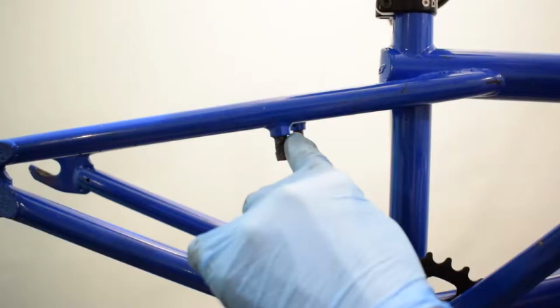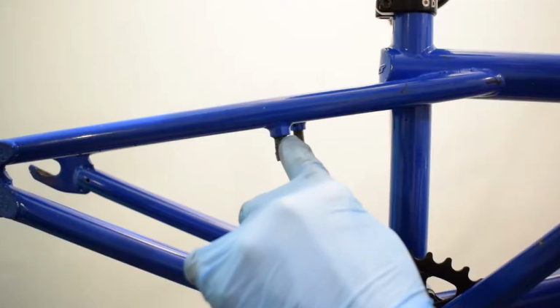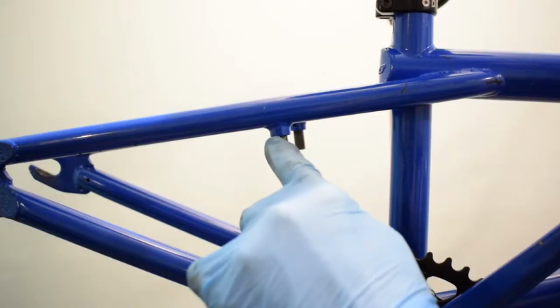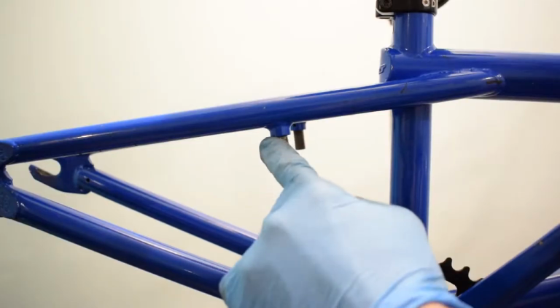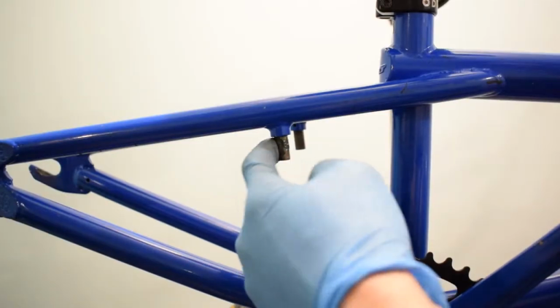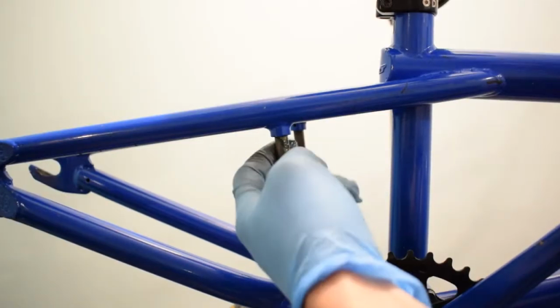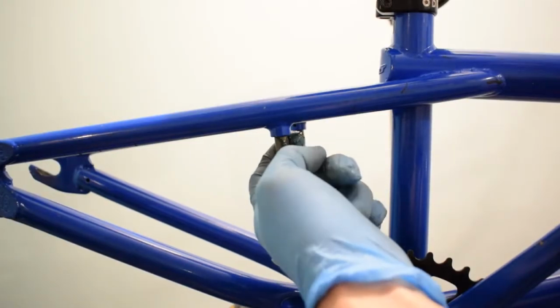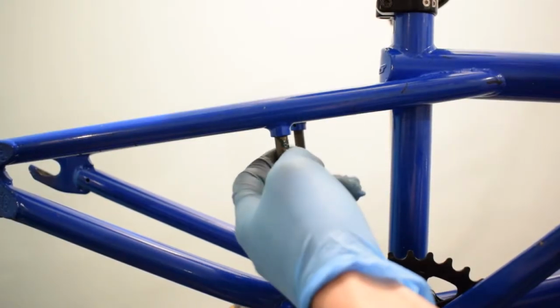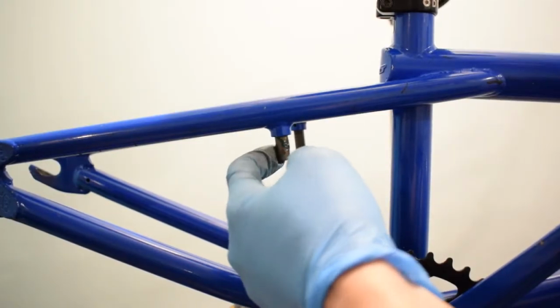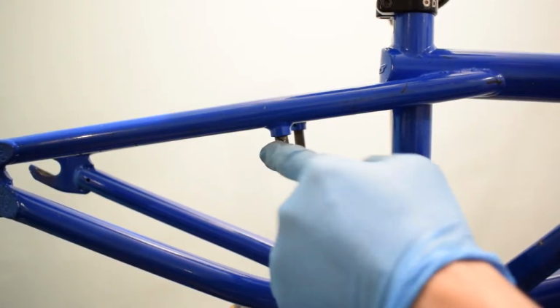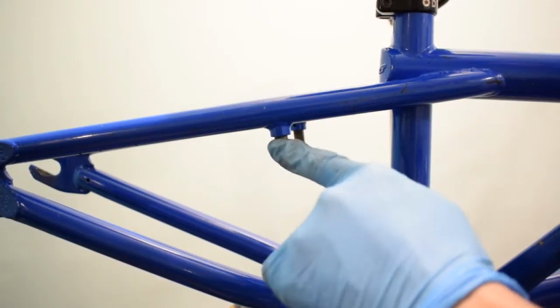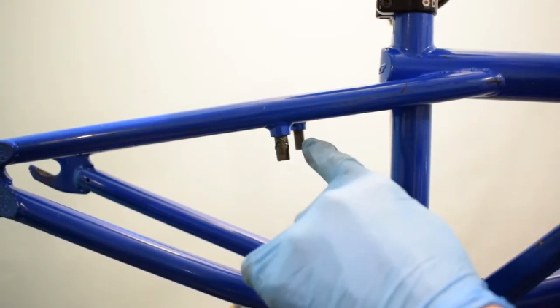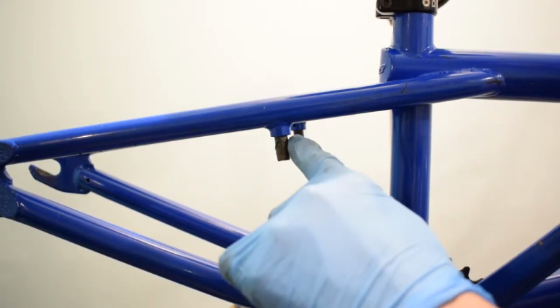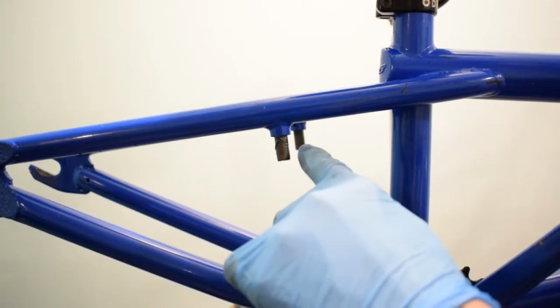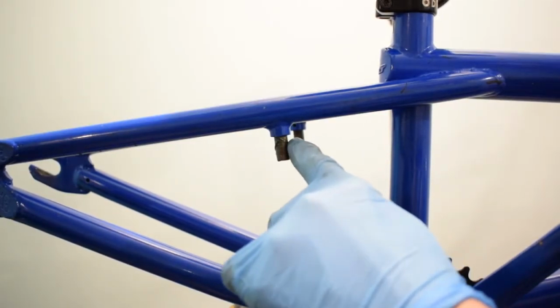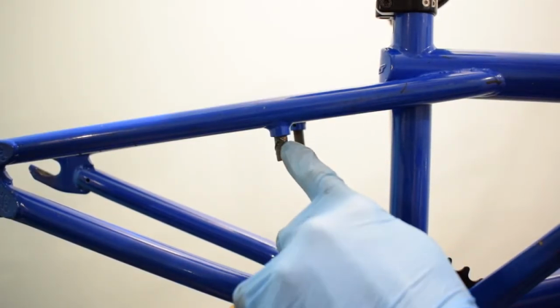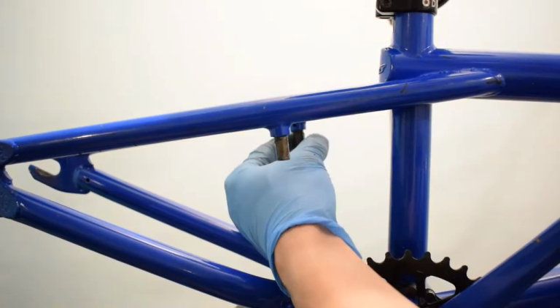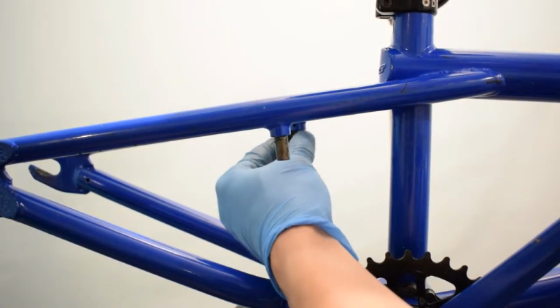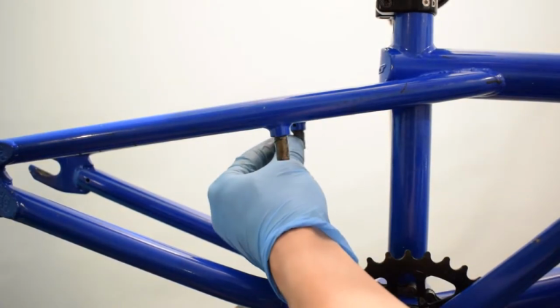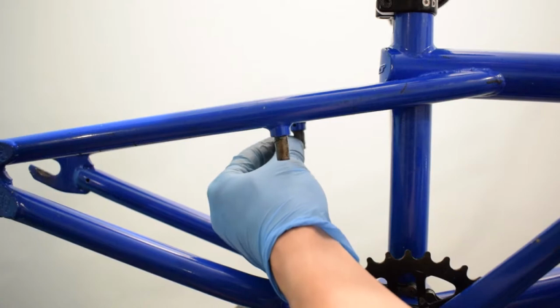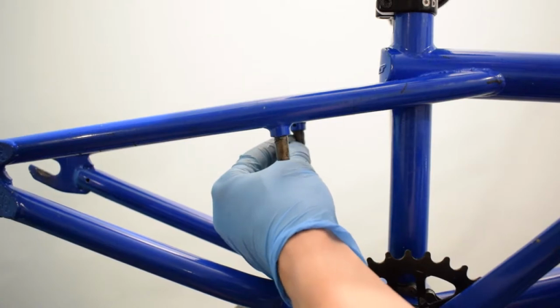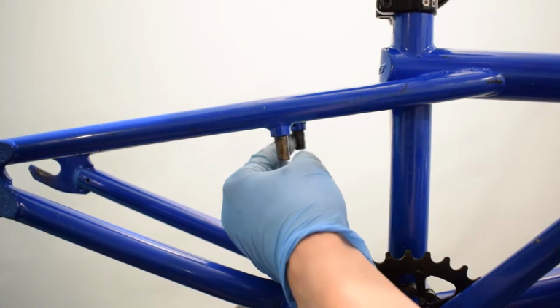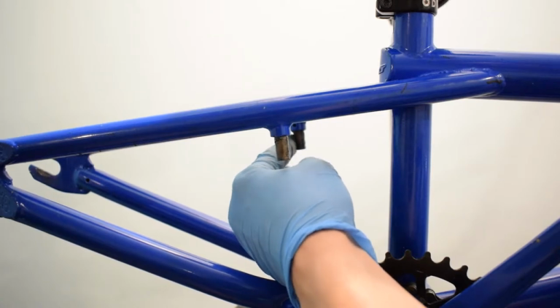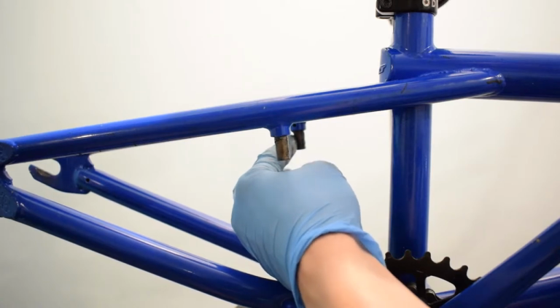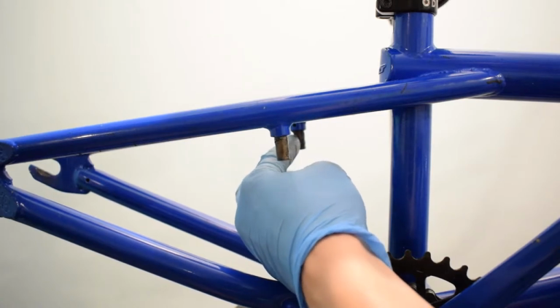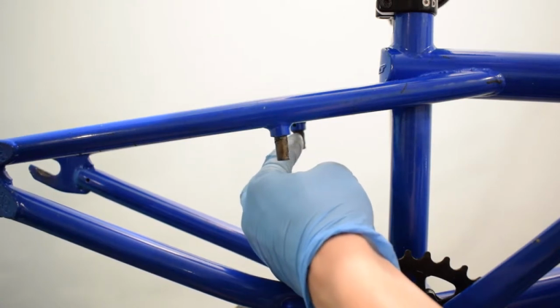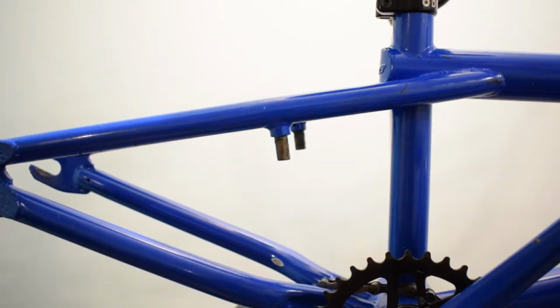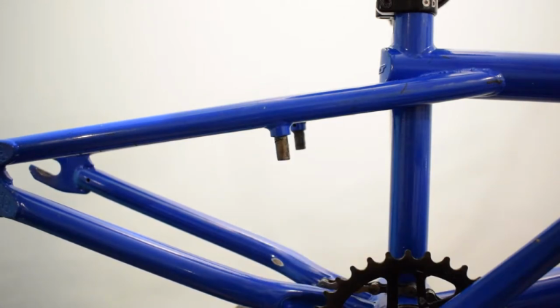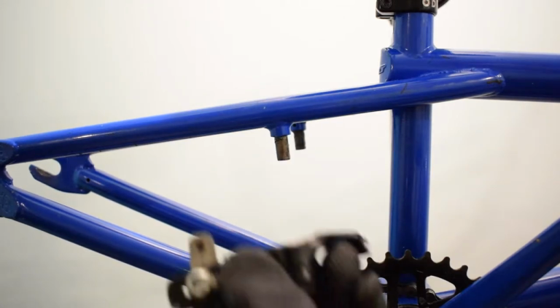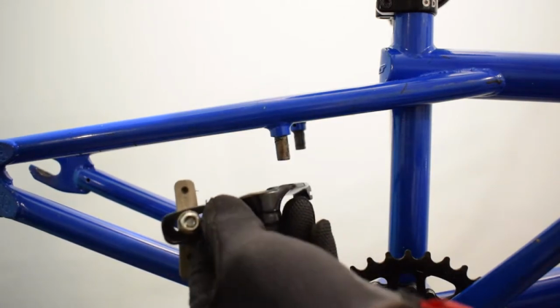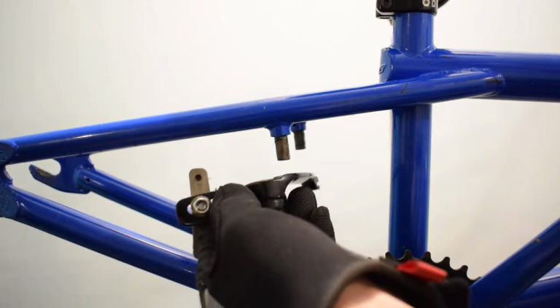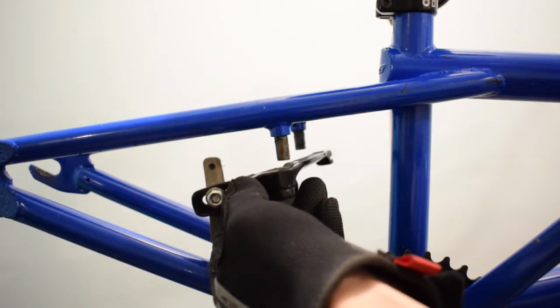Put grease to the frame fittings and then install the U-brake.